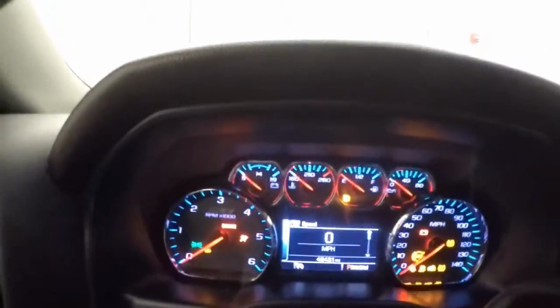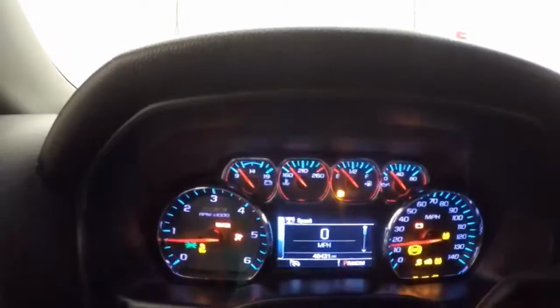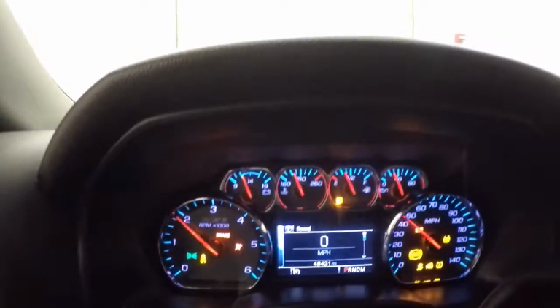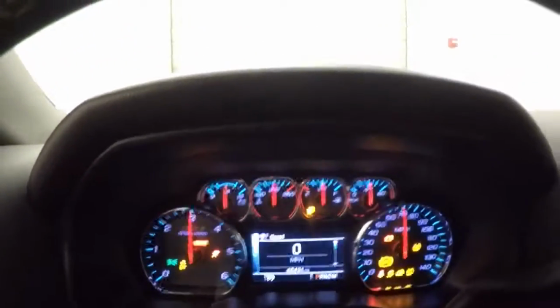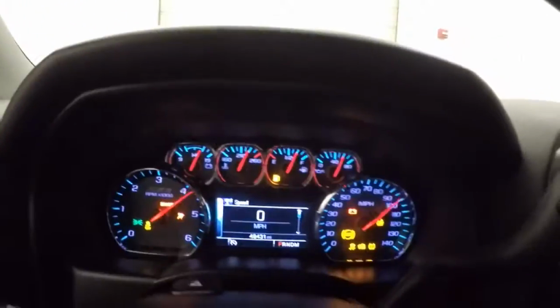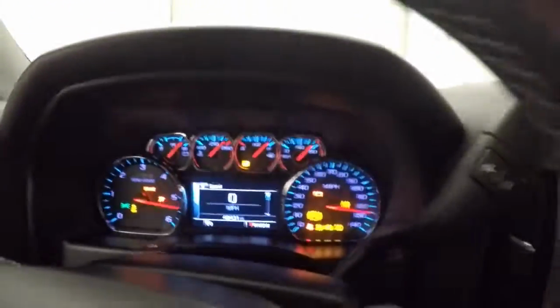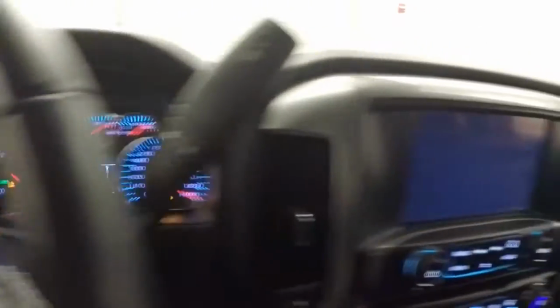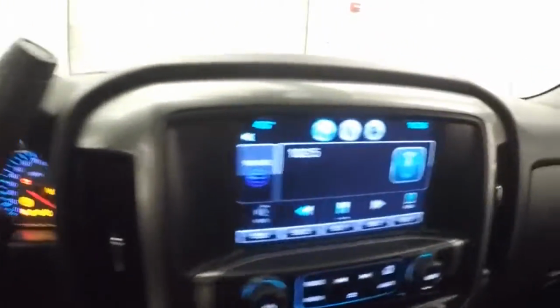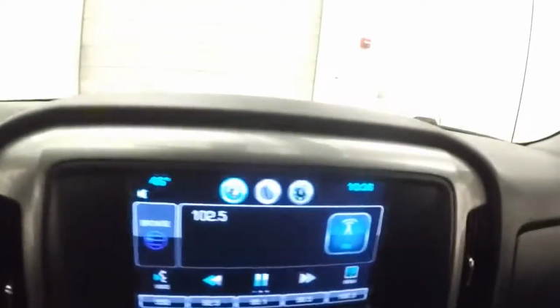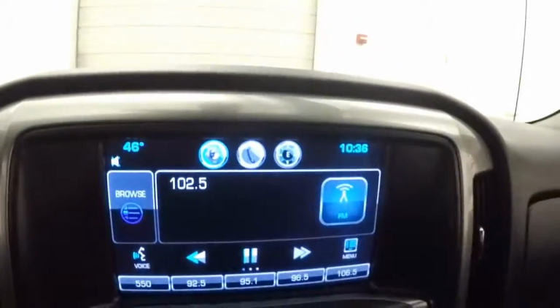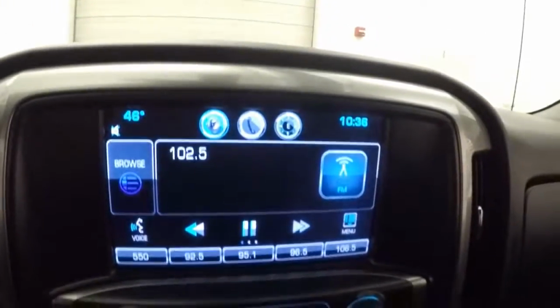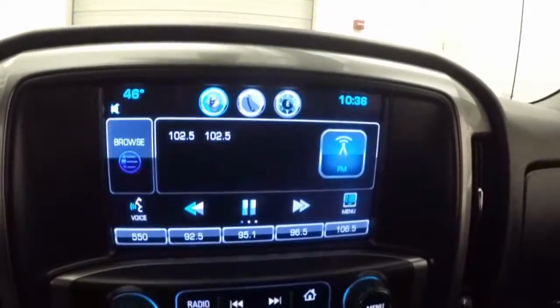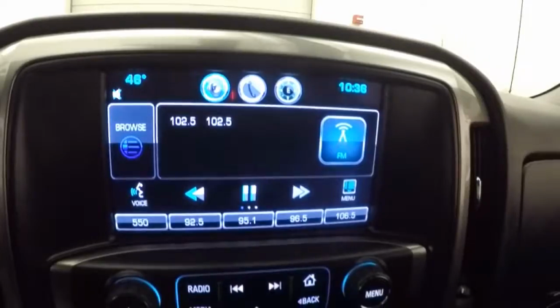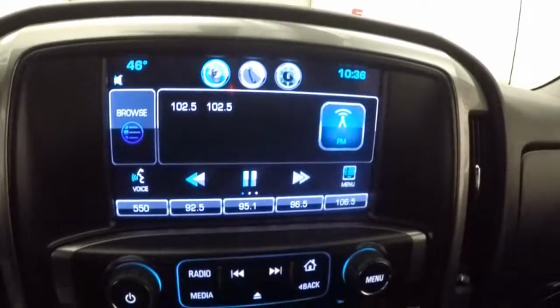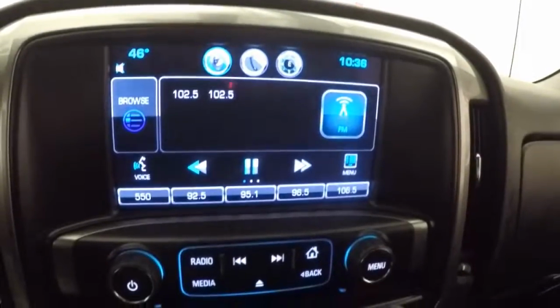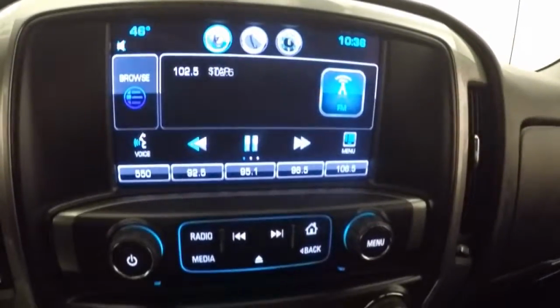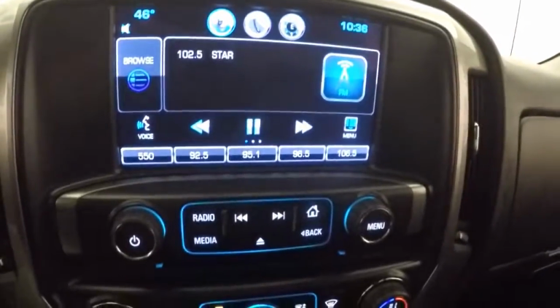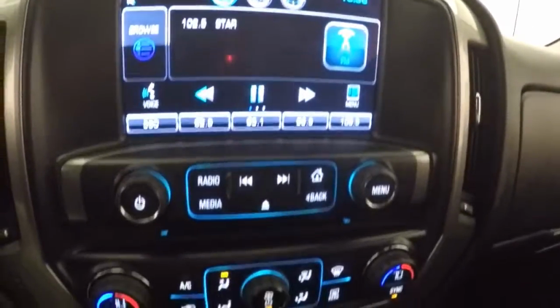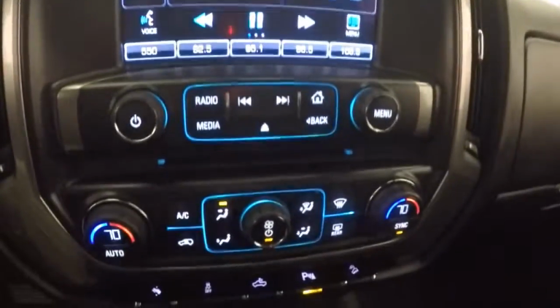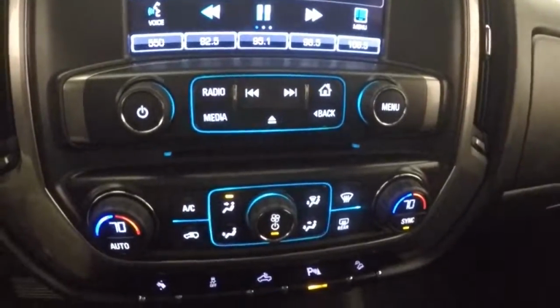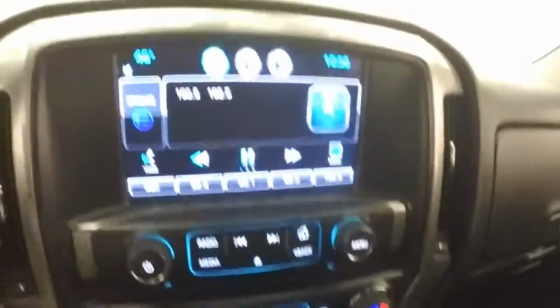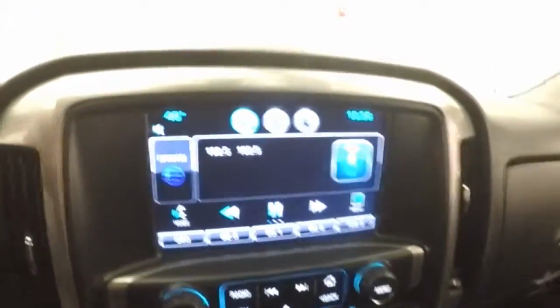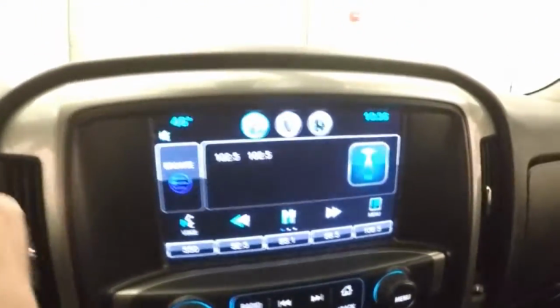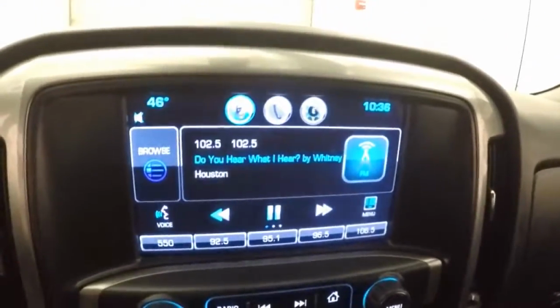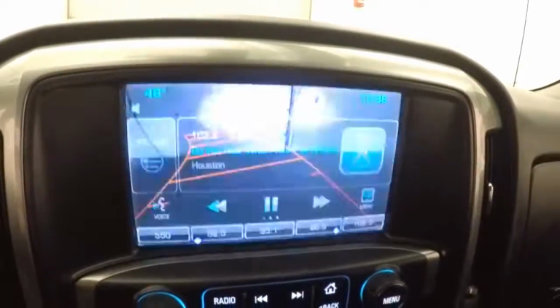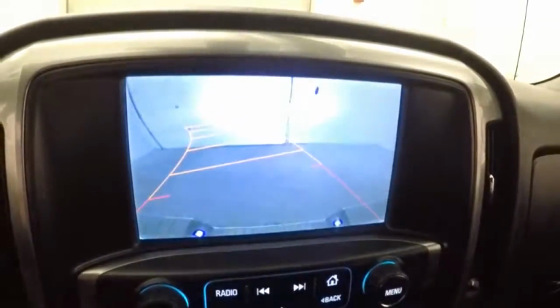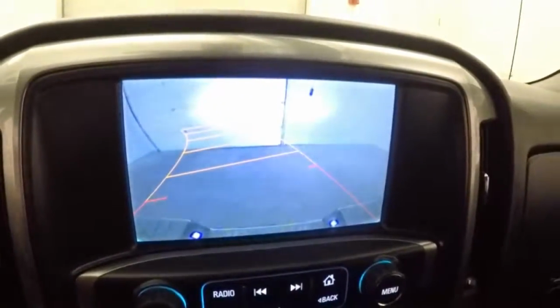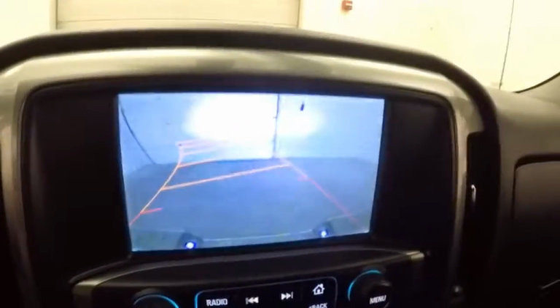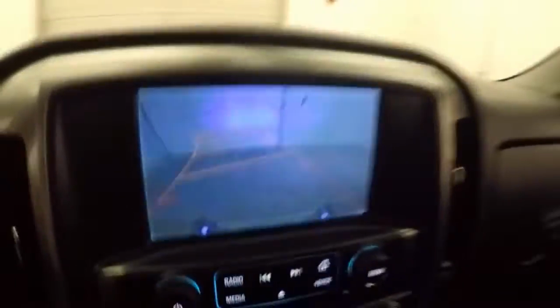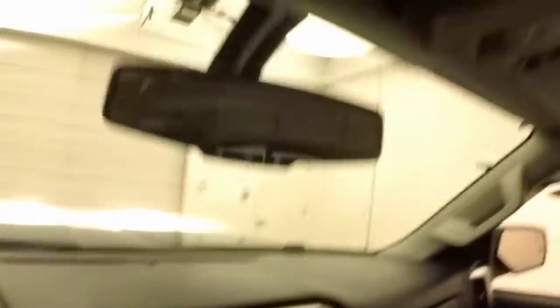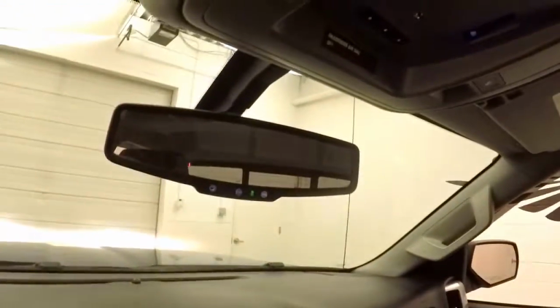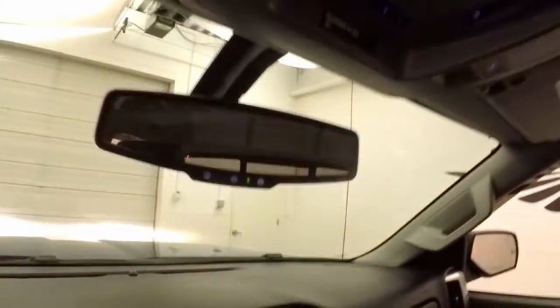This truck has 48 and a half thousand miles. Nice touchscreen display, dual climate control, and a rear backup camera. It is OnStar capable.